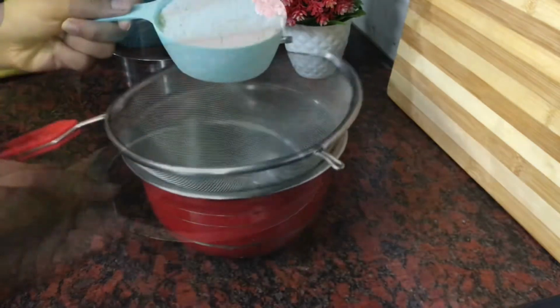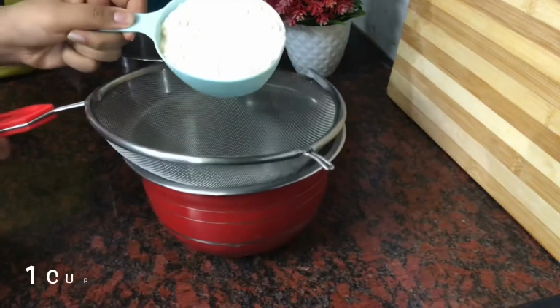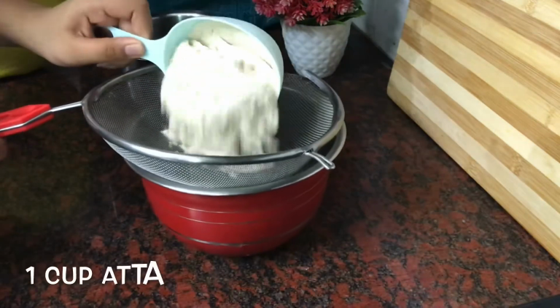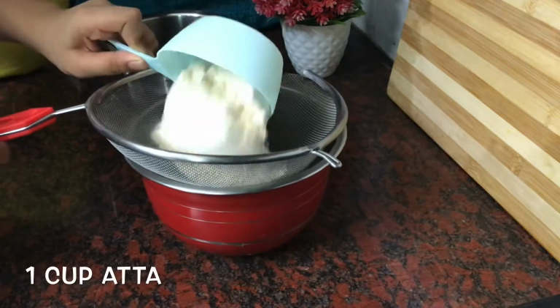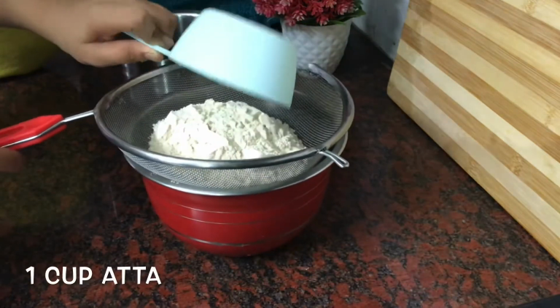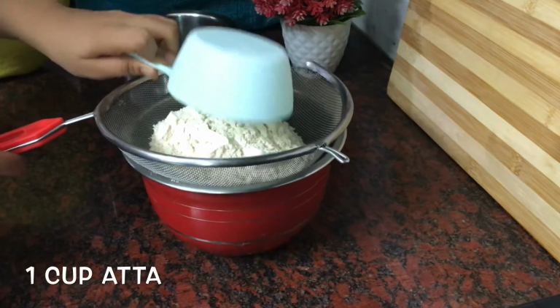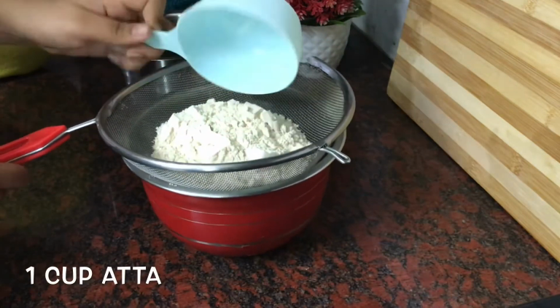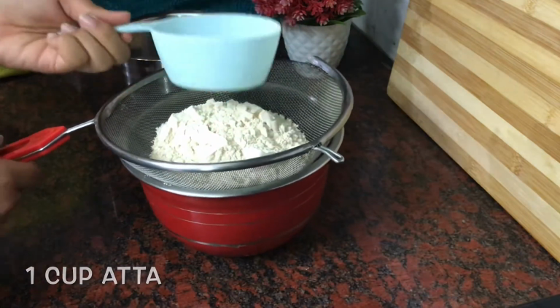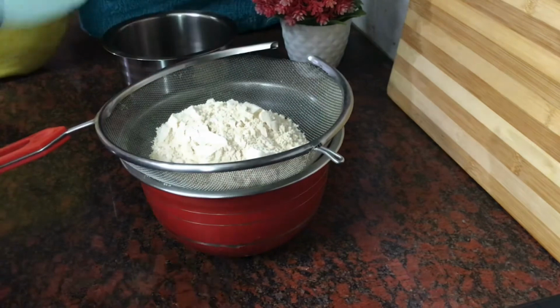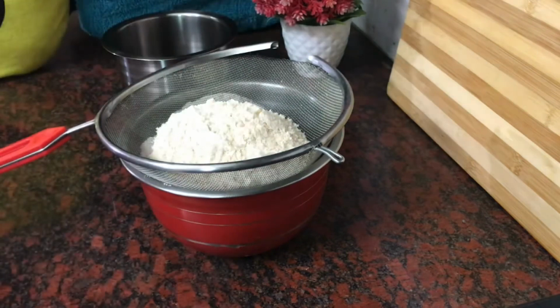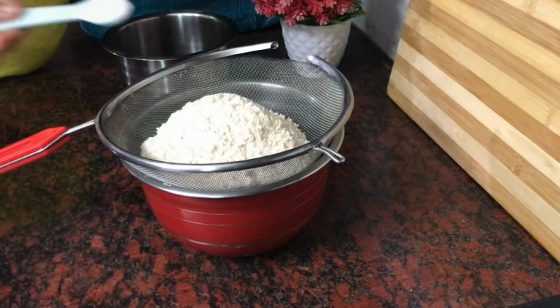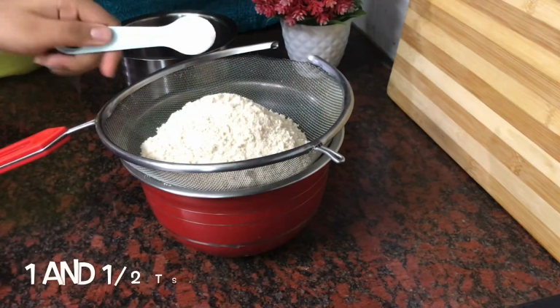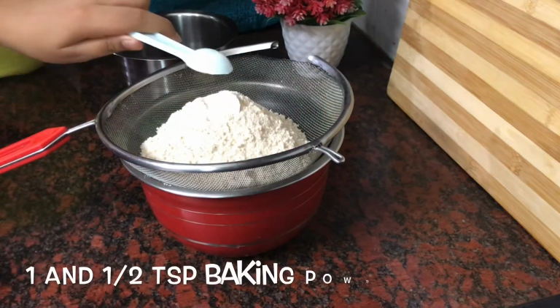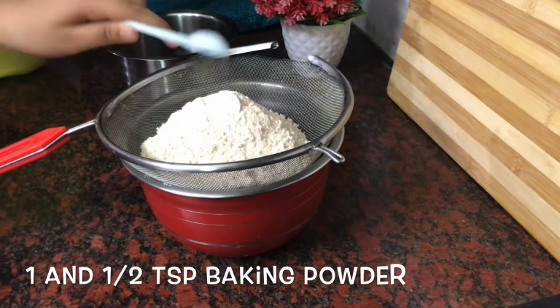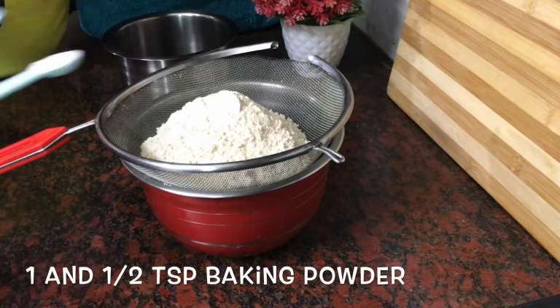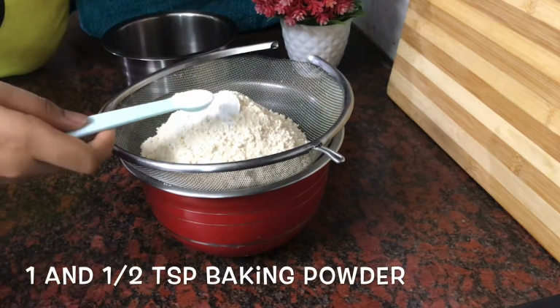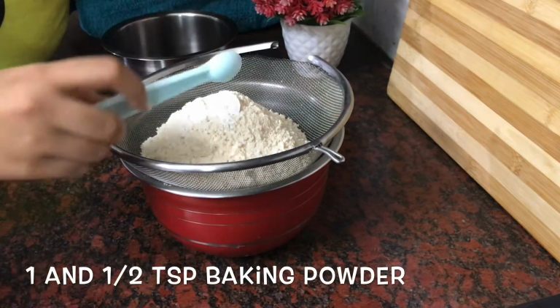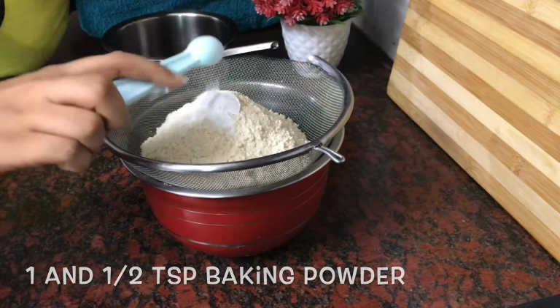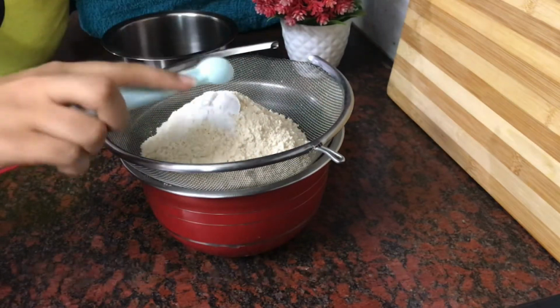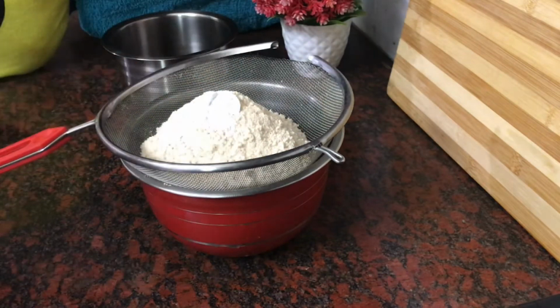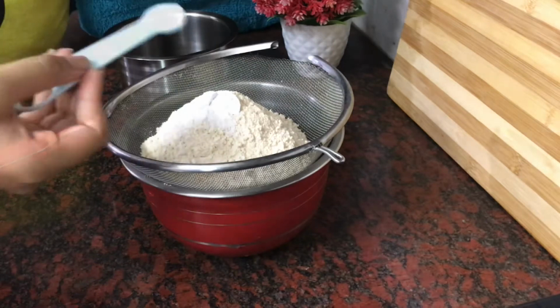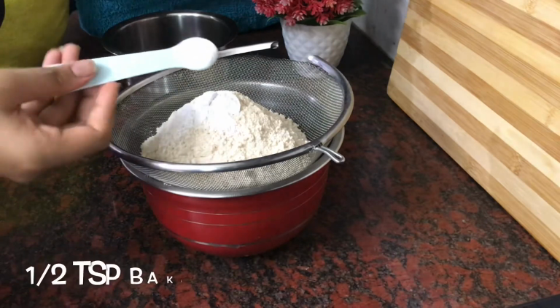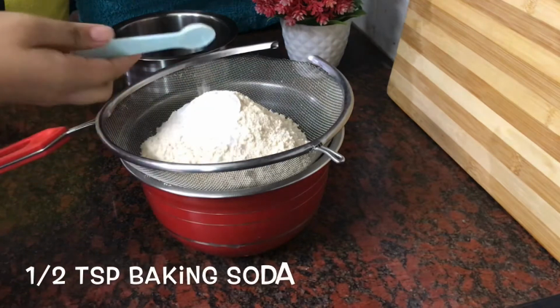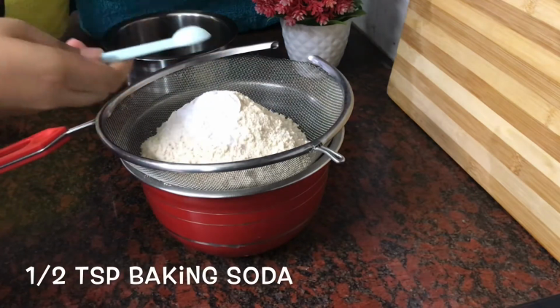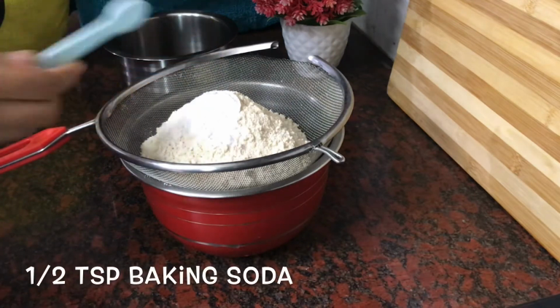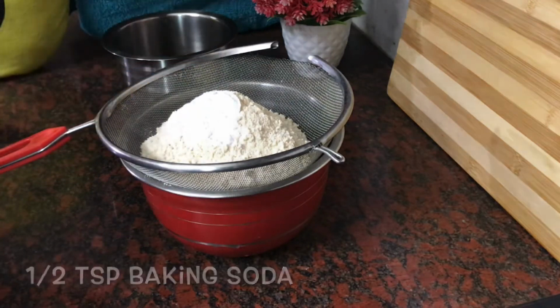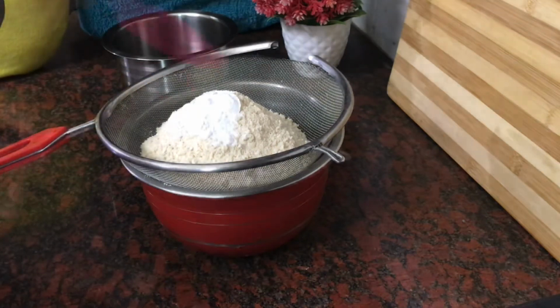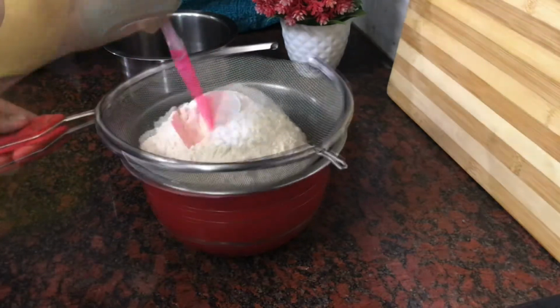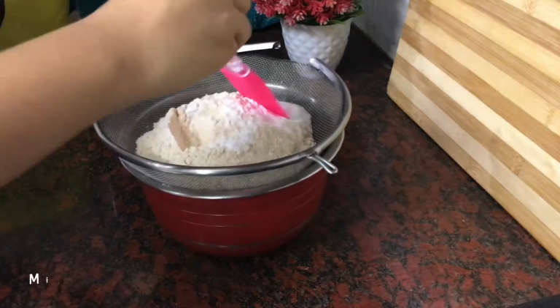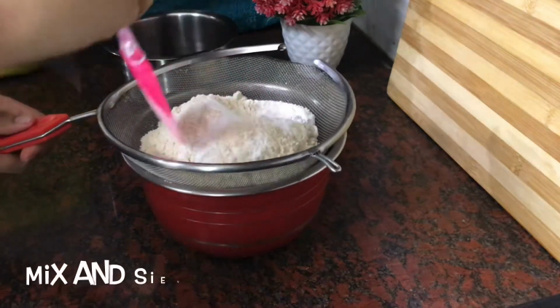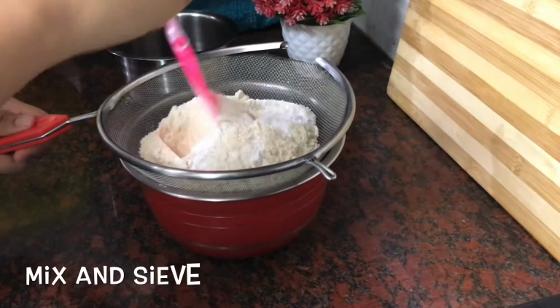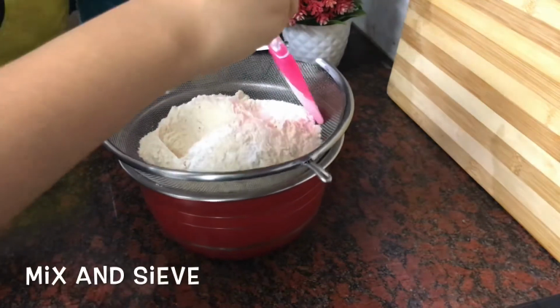Now take one cup aata, one and a half teaspoon baking powder, and half teaspoon baking soda. Mix it and sieve it.